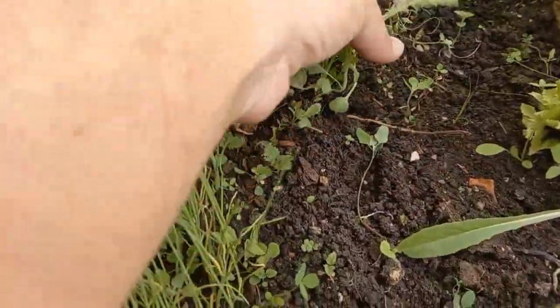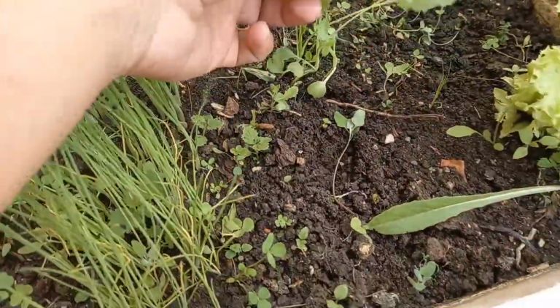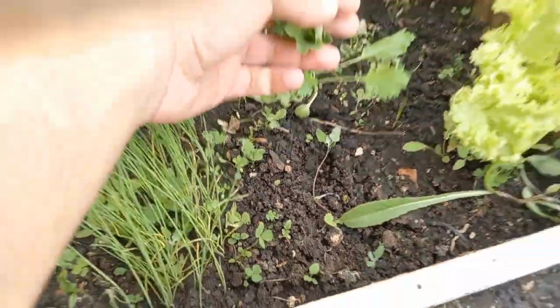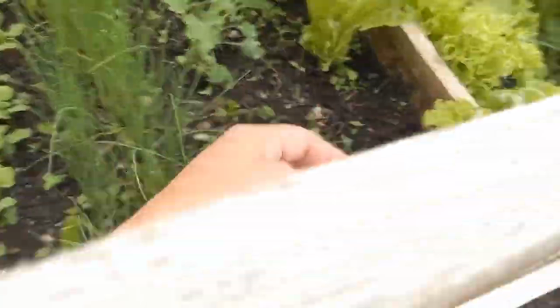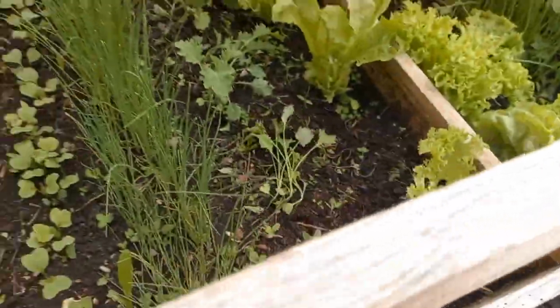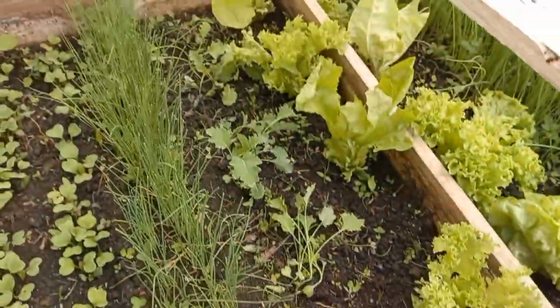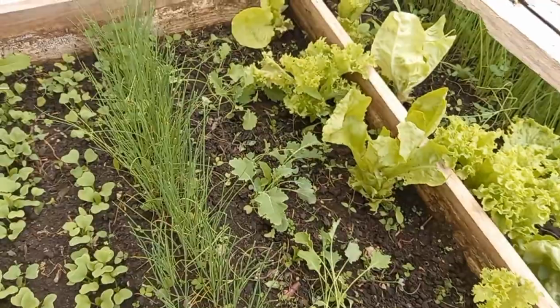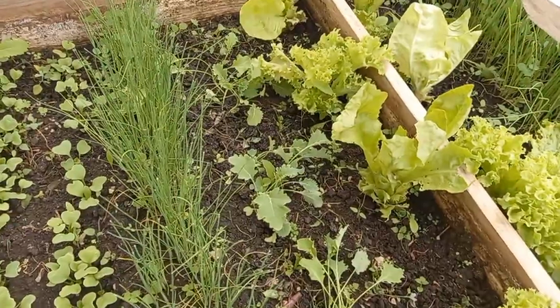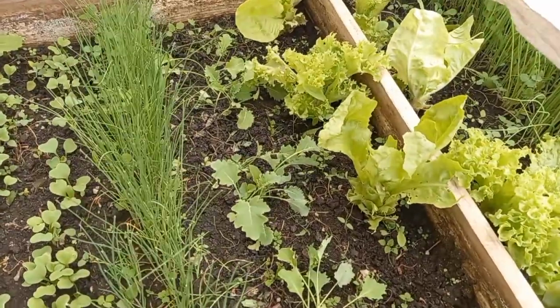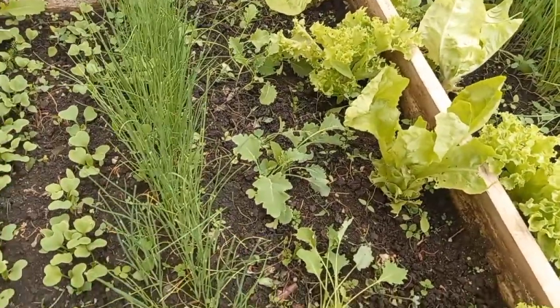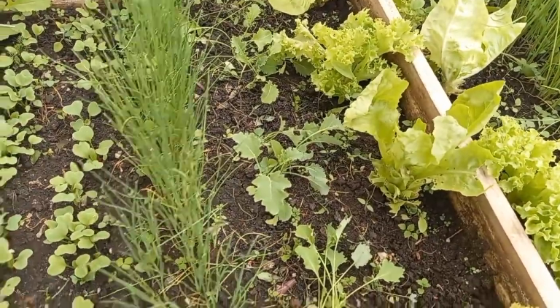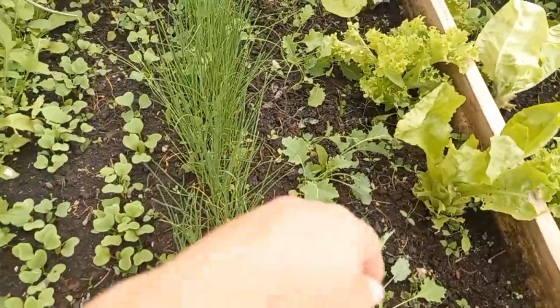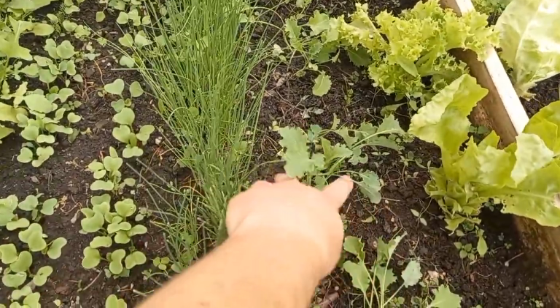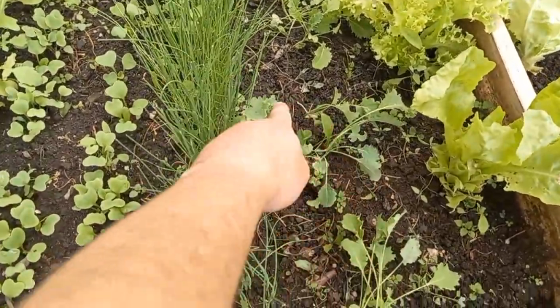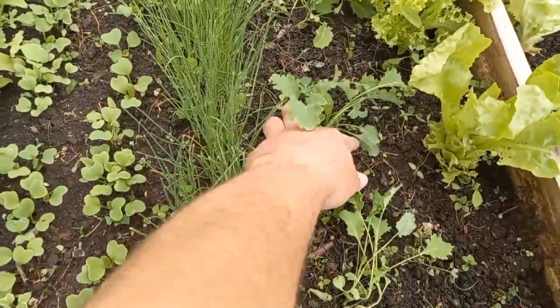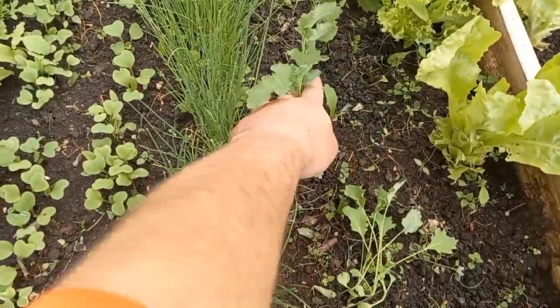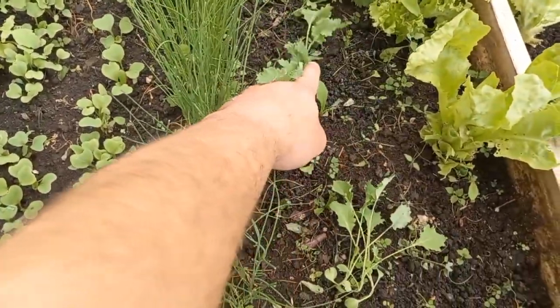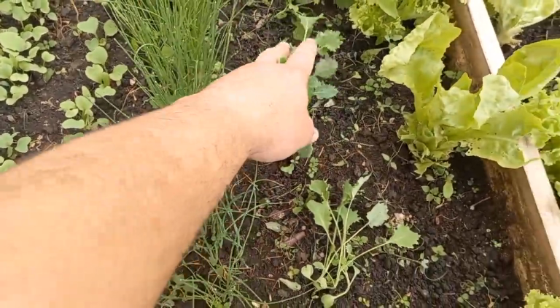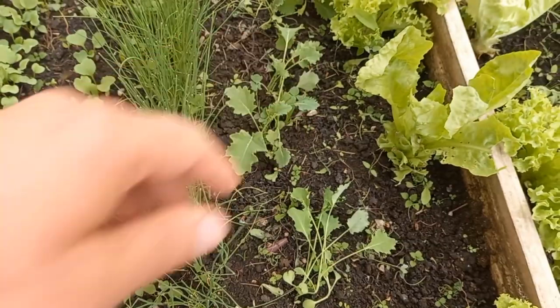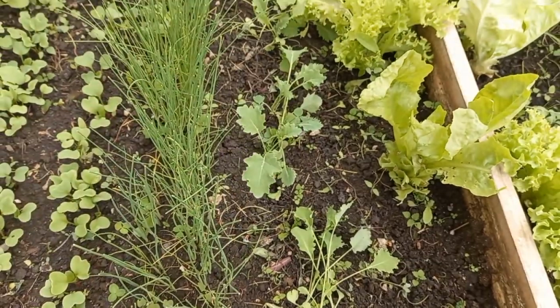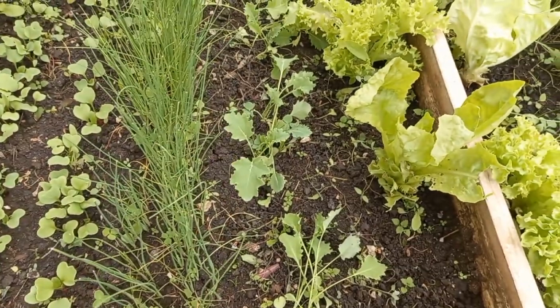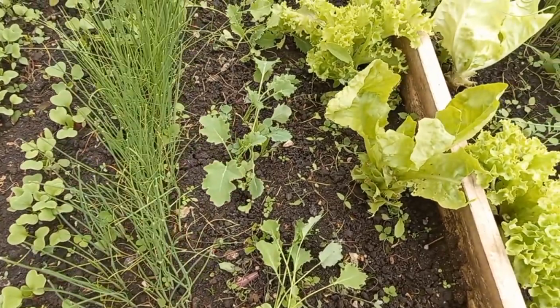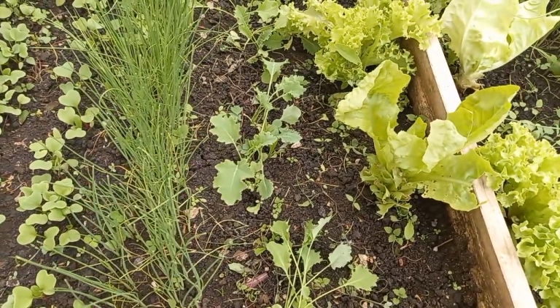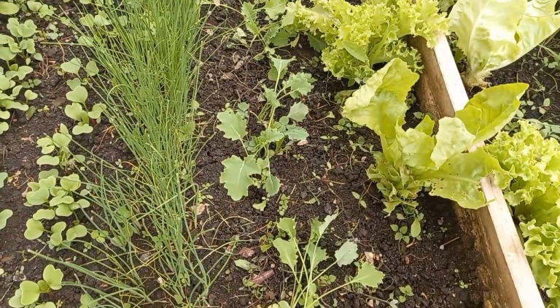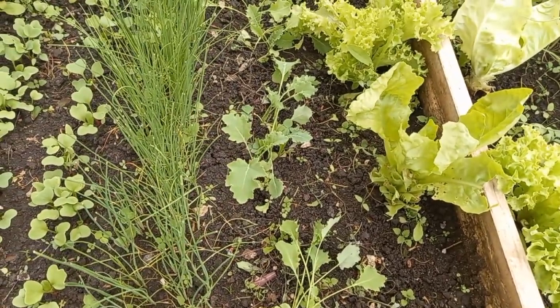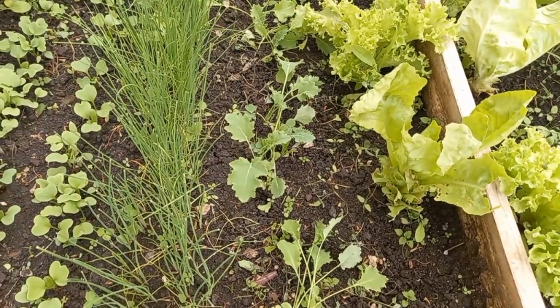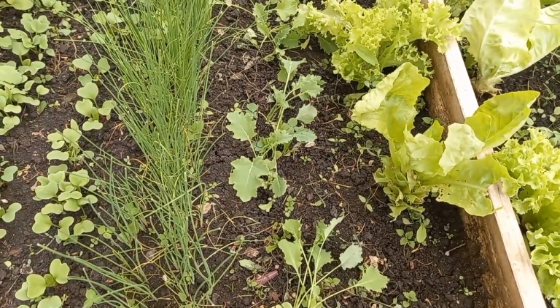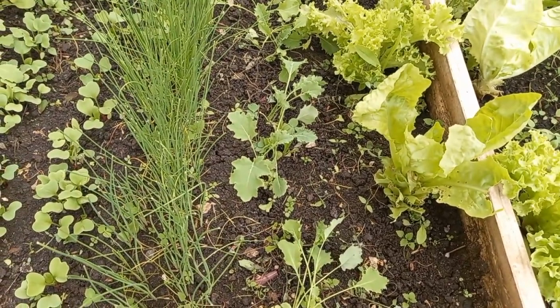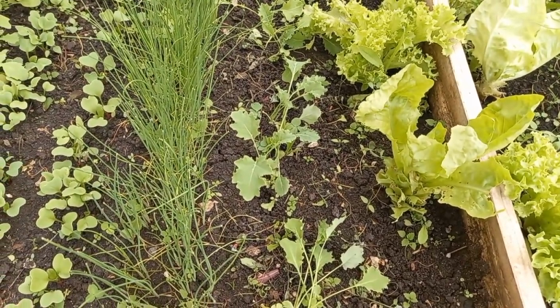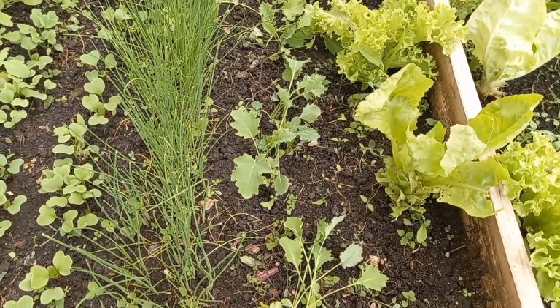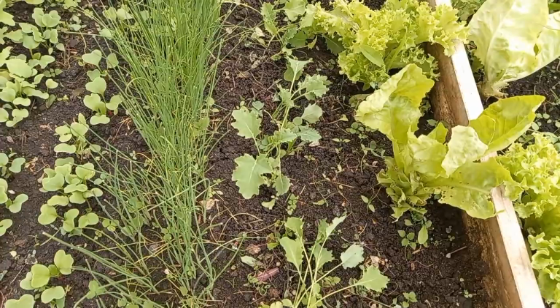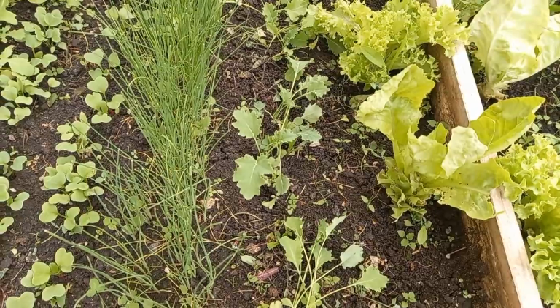The curly kale plants growing here as seed starts have been planted out down in the garden. I left just a few here in case any of those in the garden get eaten.